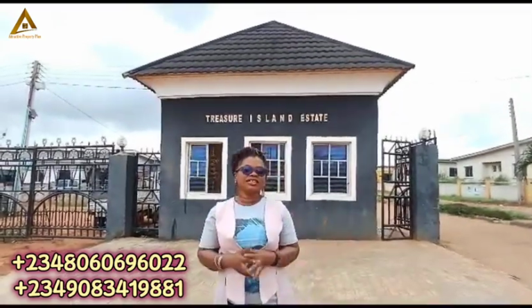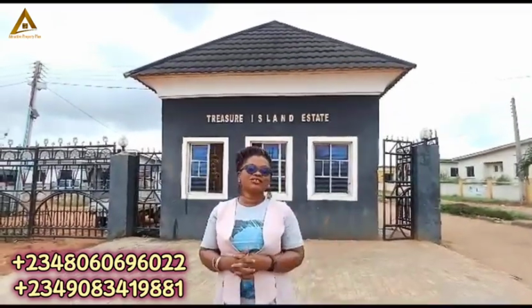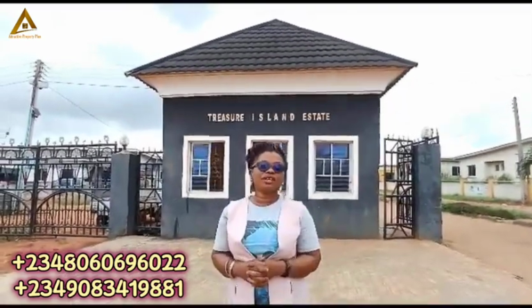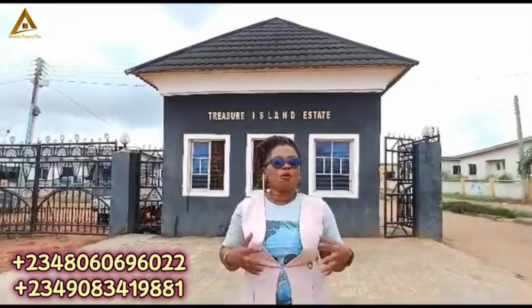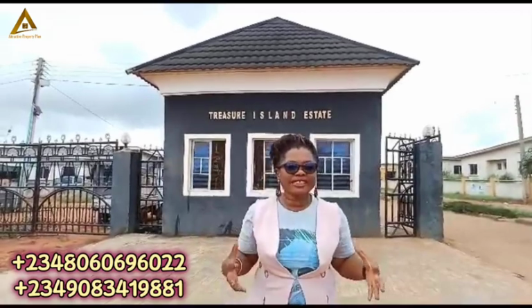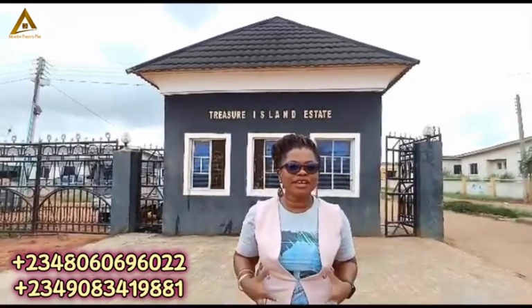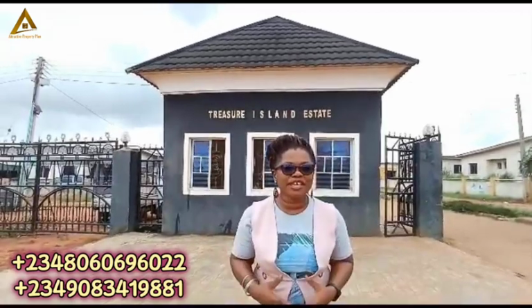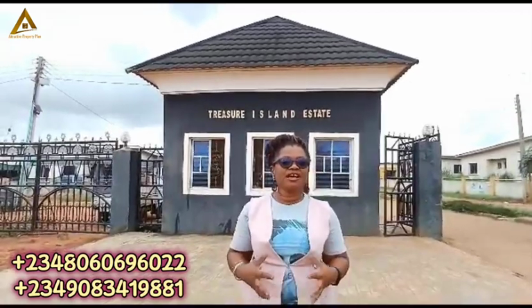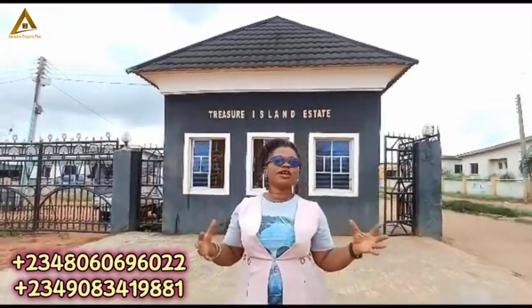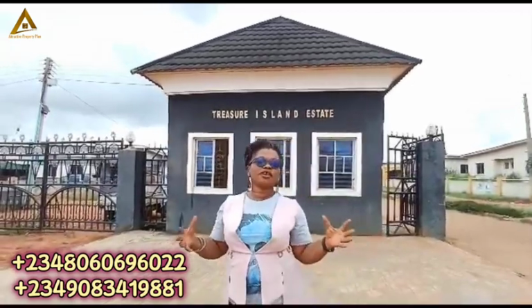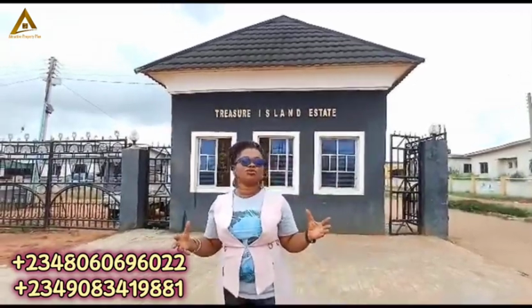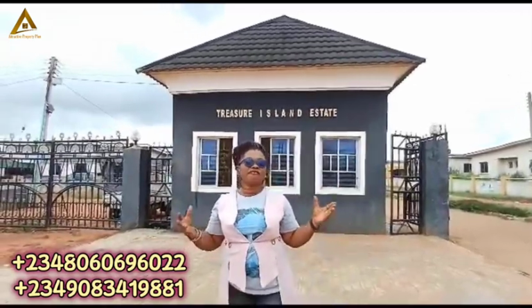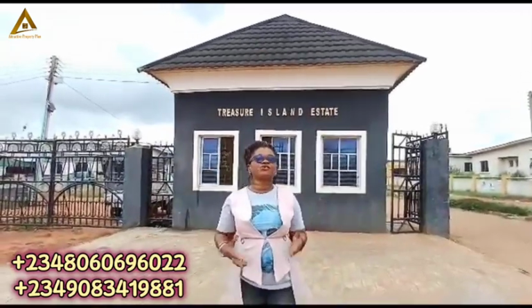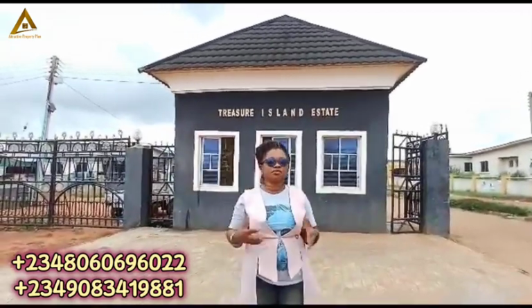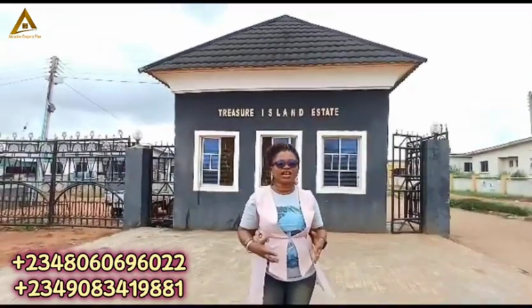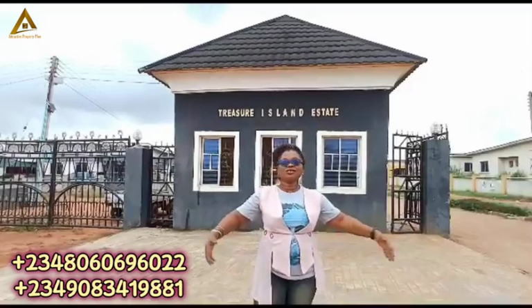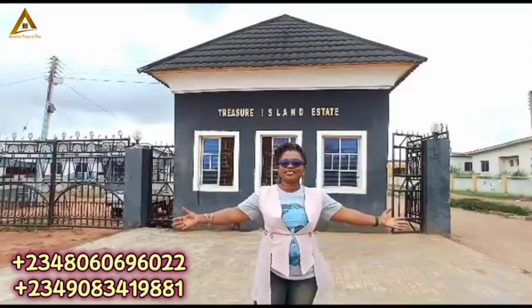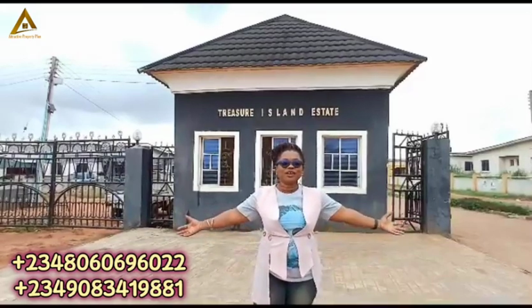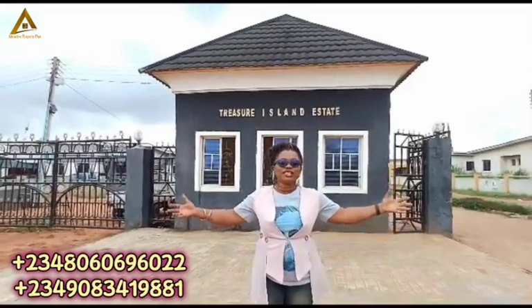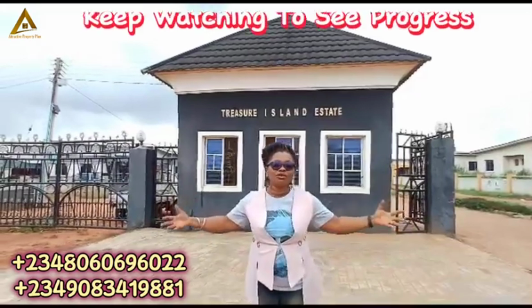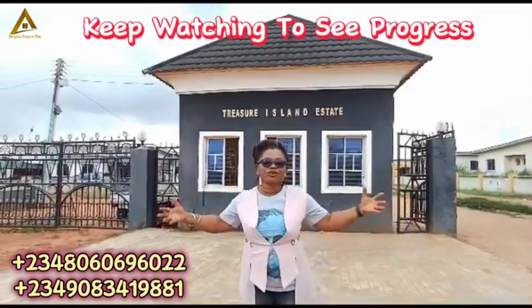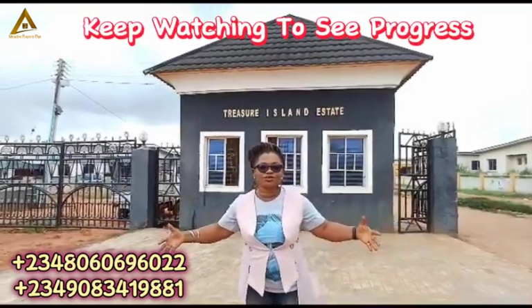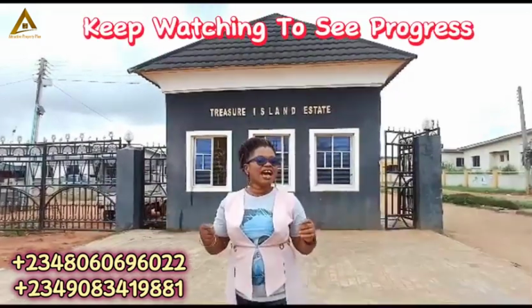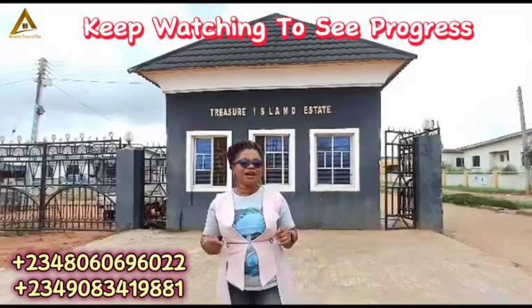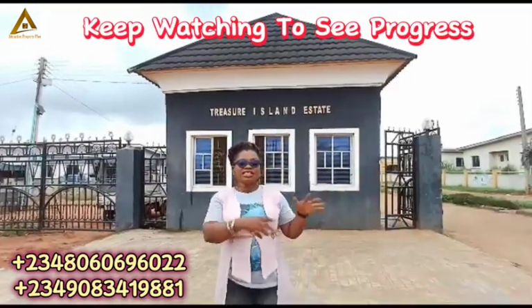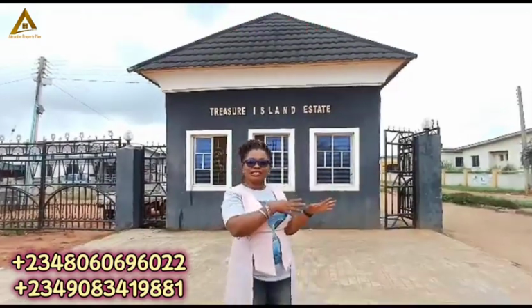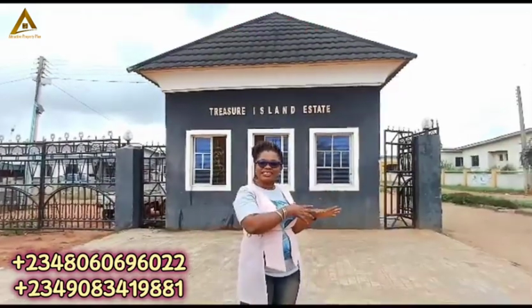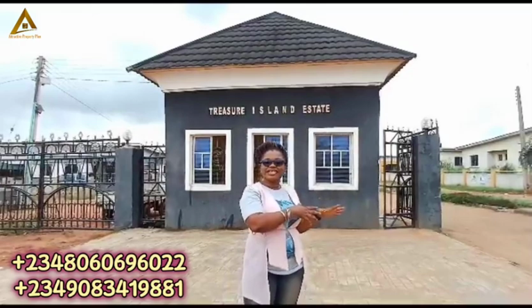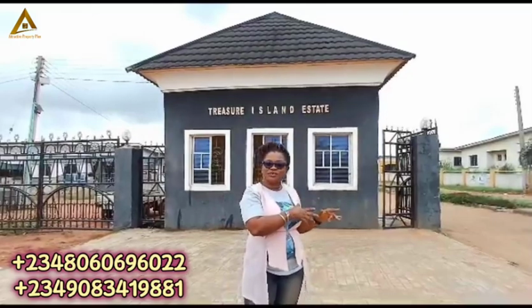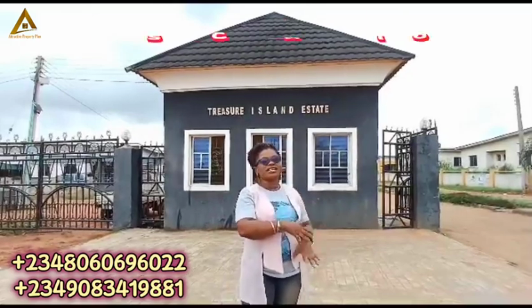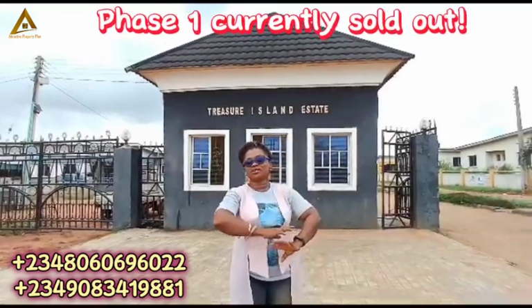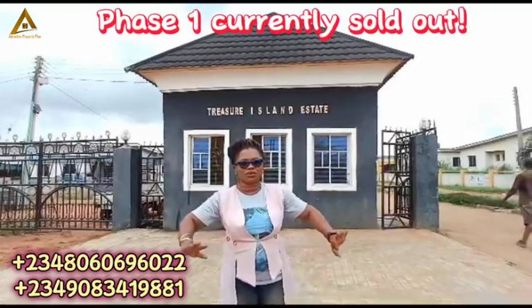The client told me why I brought him here to invest in what he called a bush. And look at it today — what that bush has turned into. Now this estate, phase one, is currently sold out.